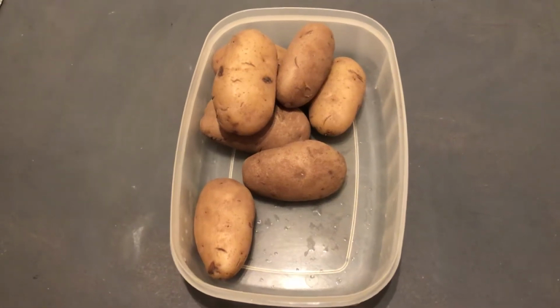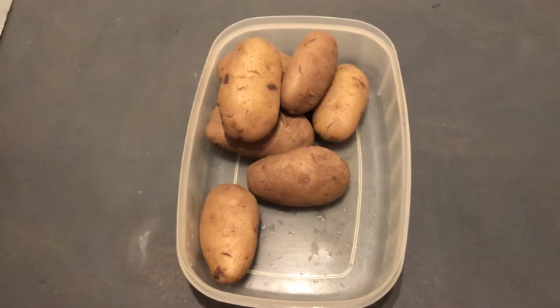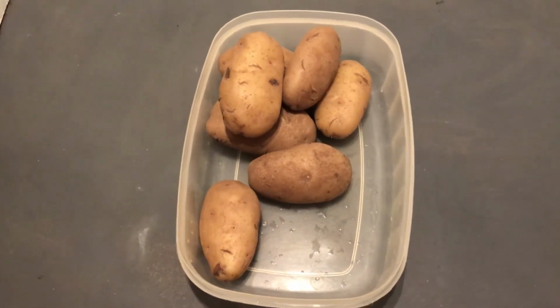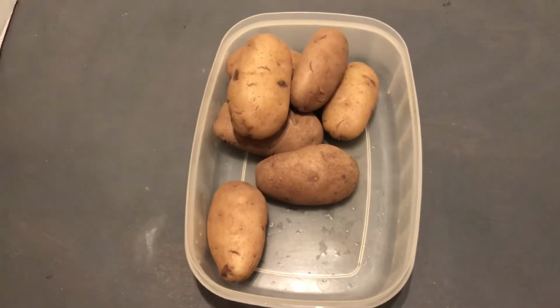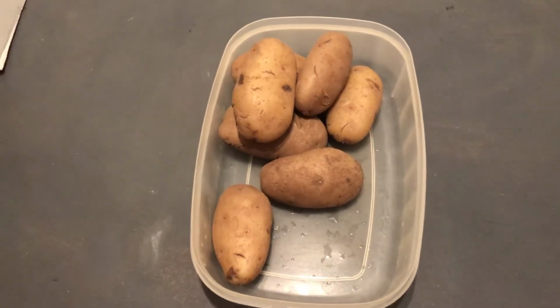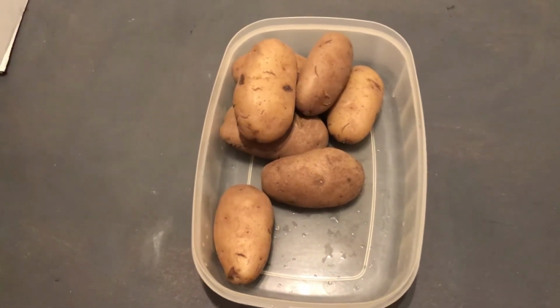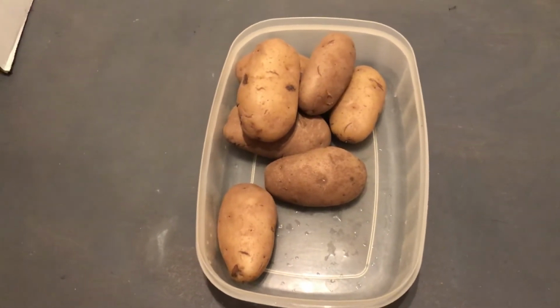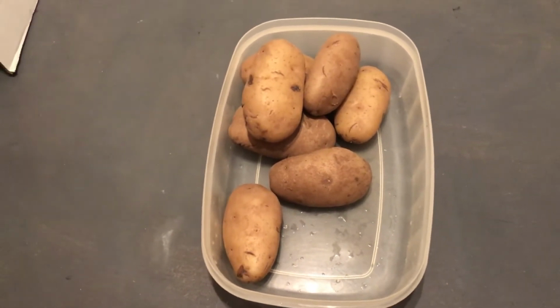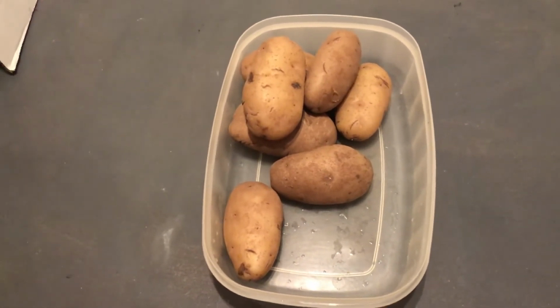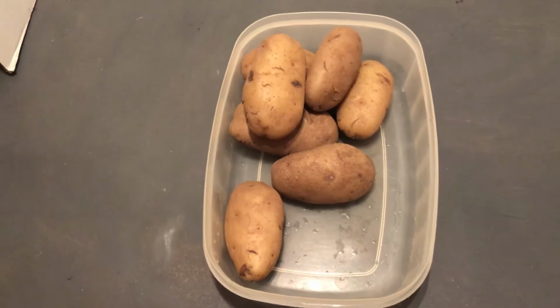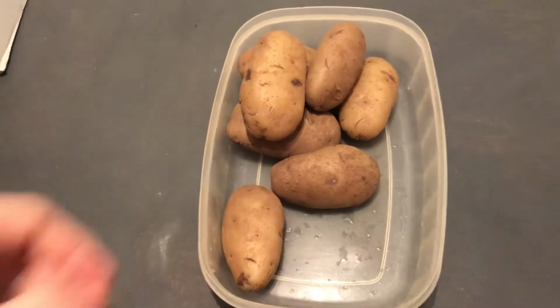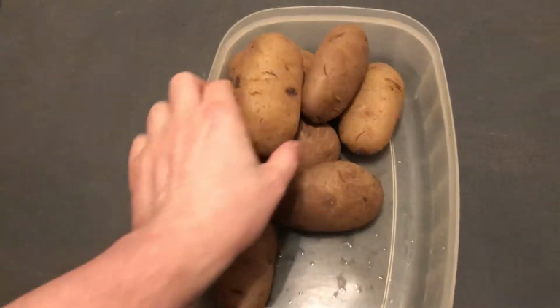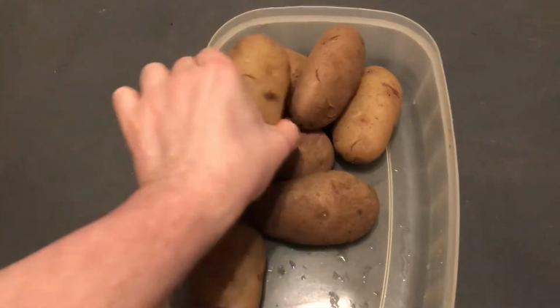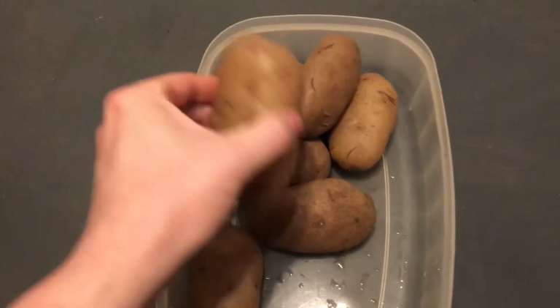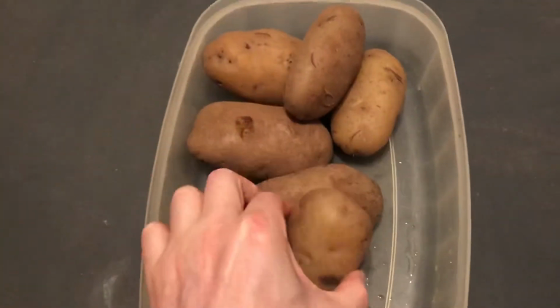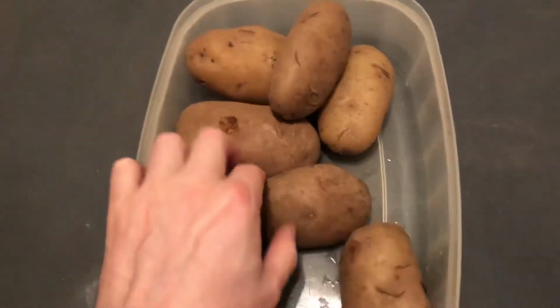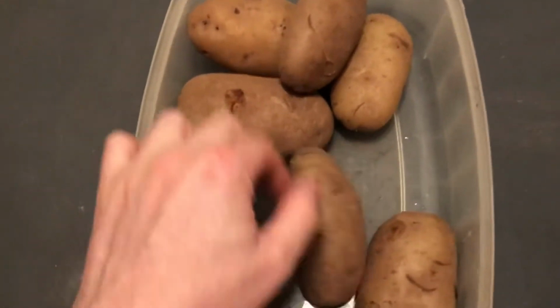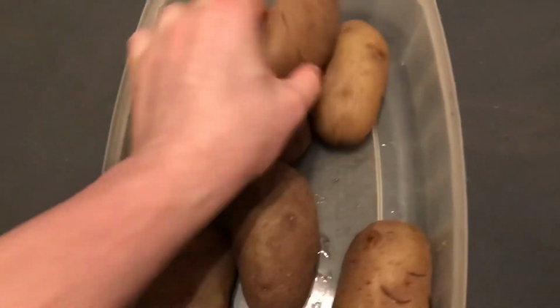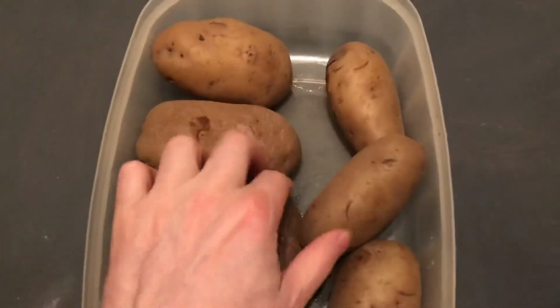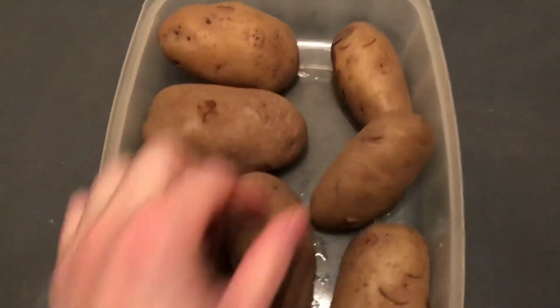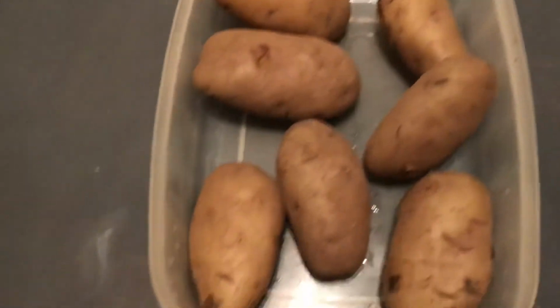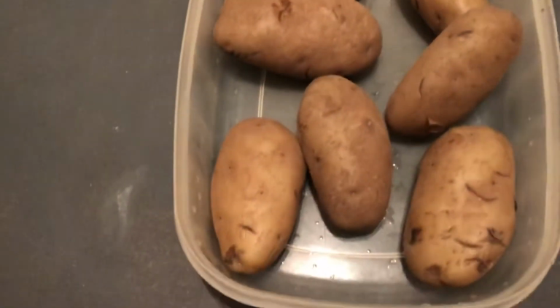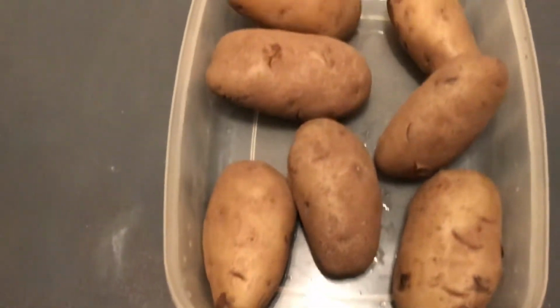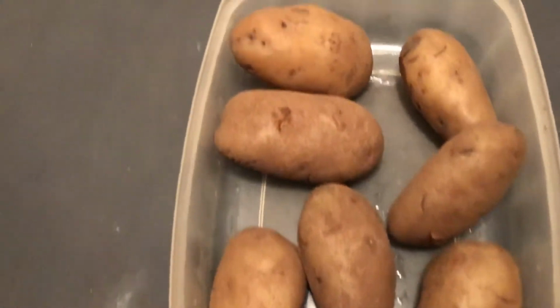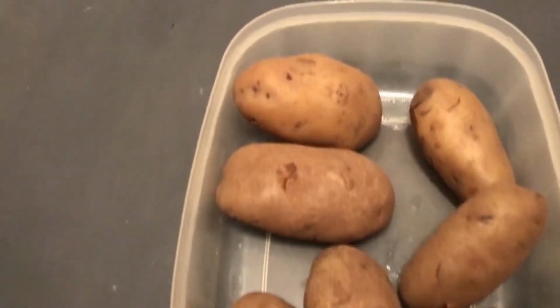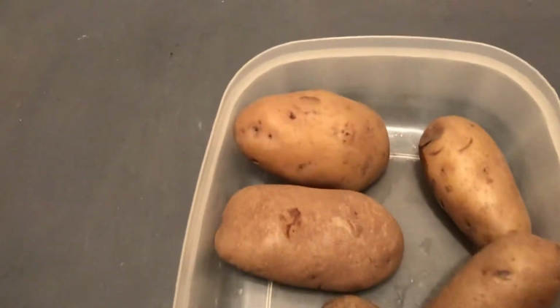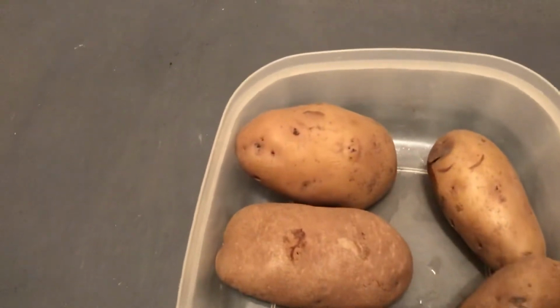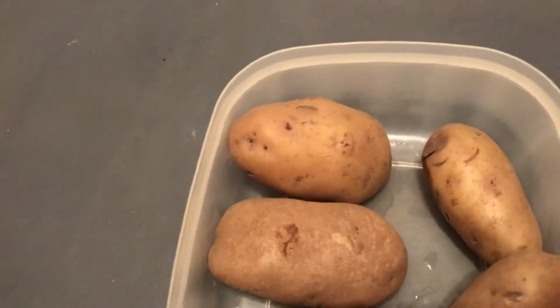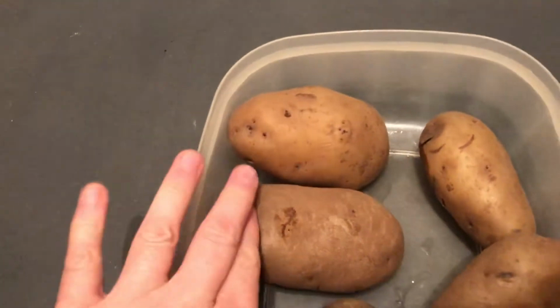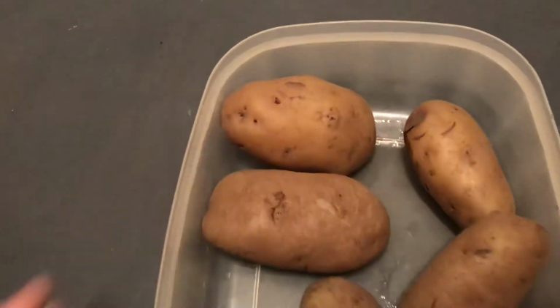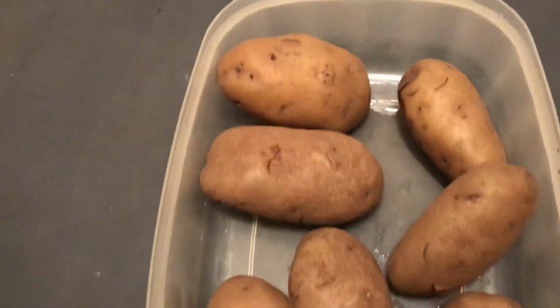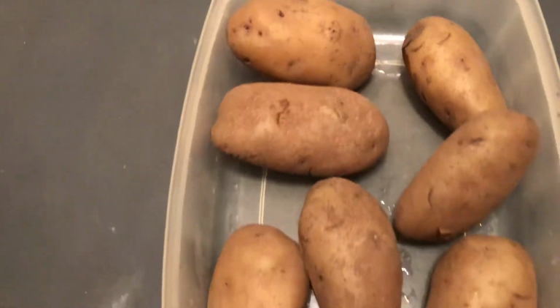We're in Johnny's kitchen — we just boiled up some potatoes. Oh, look at that, they're still hot. Look at them, they look nice. These boiled potatoes are going to get their little skins peeled.